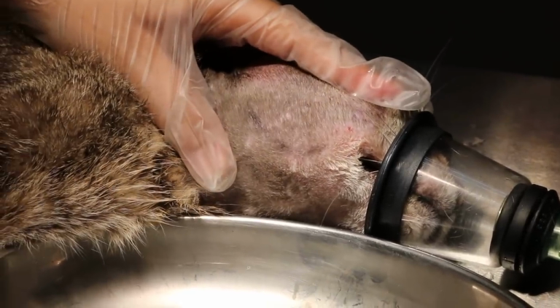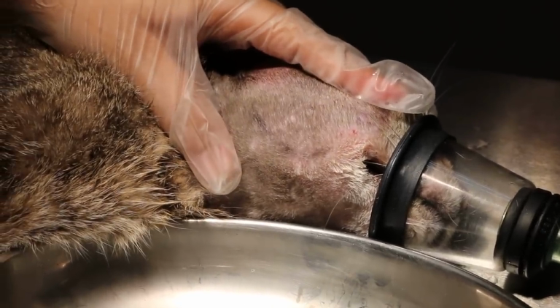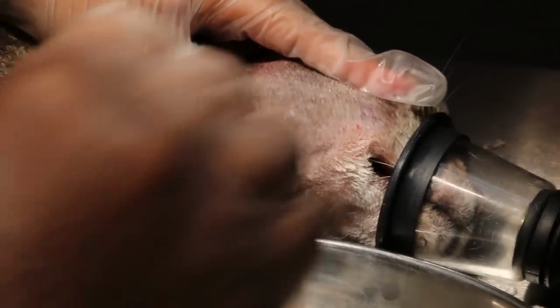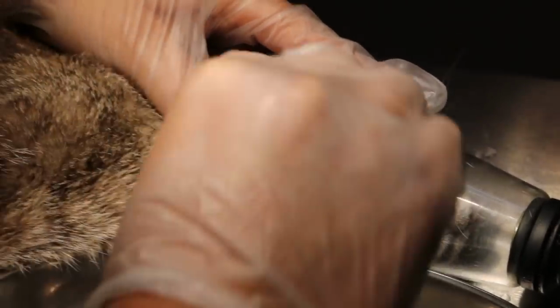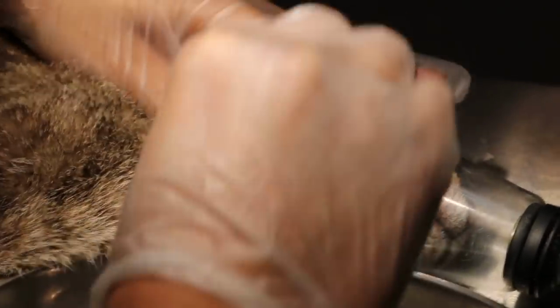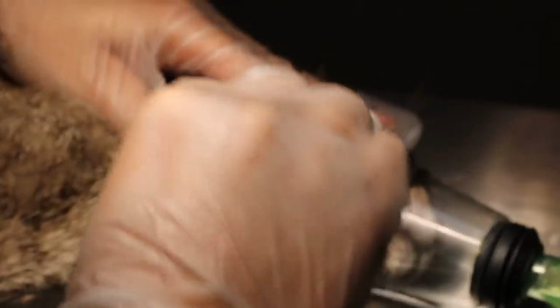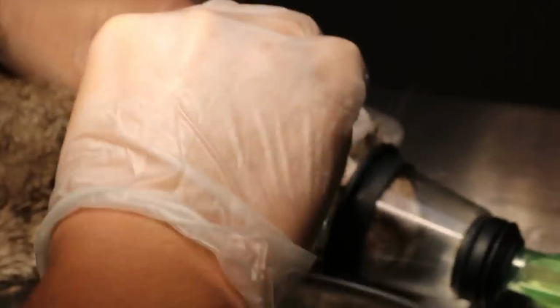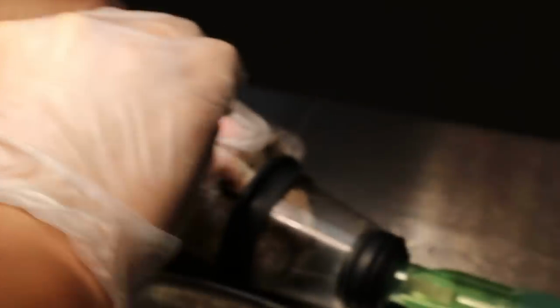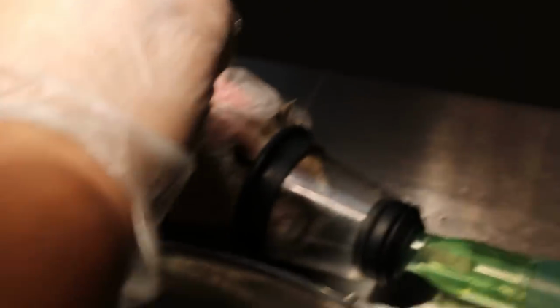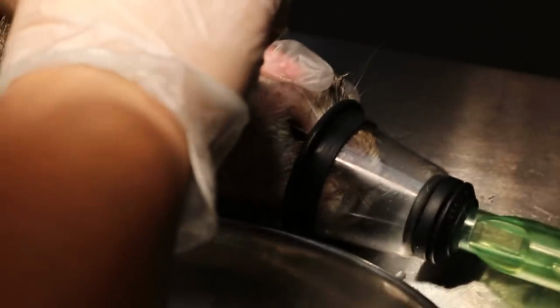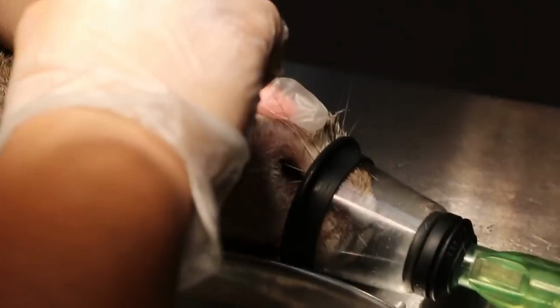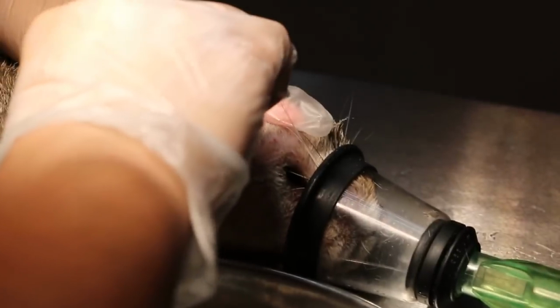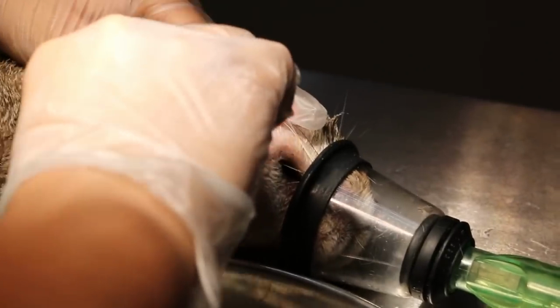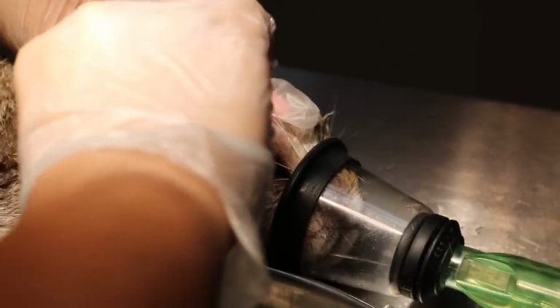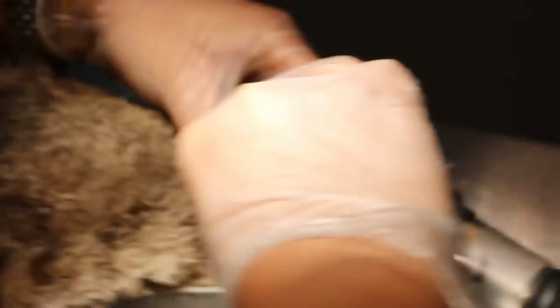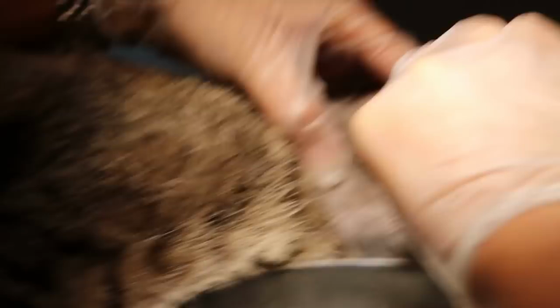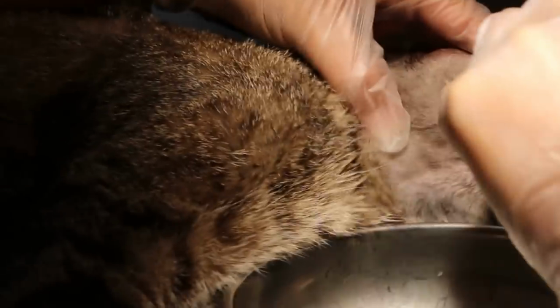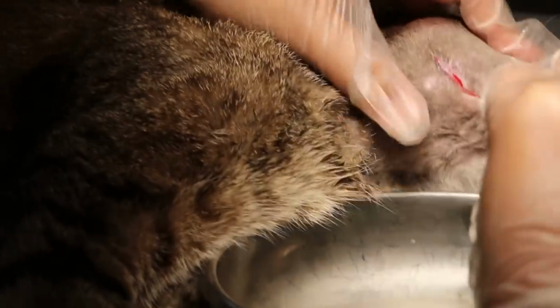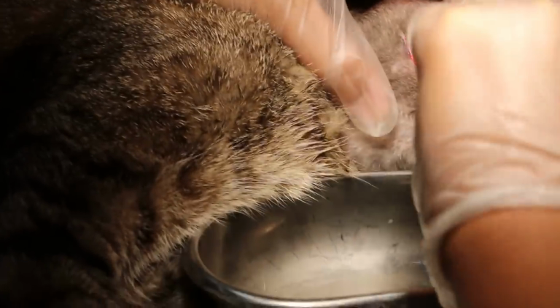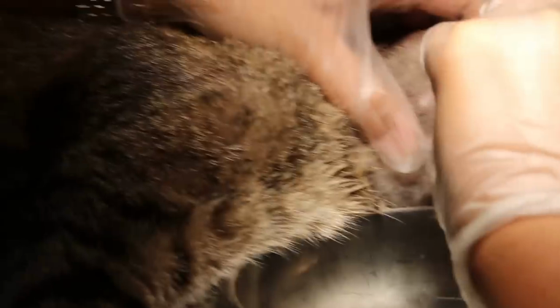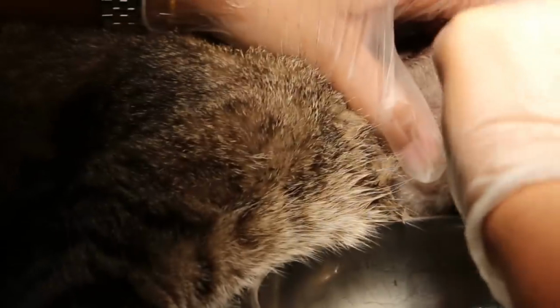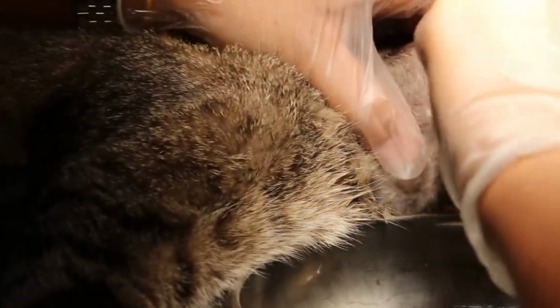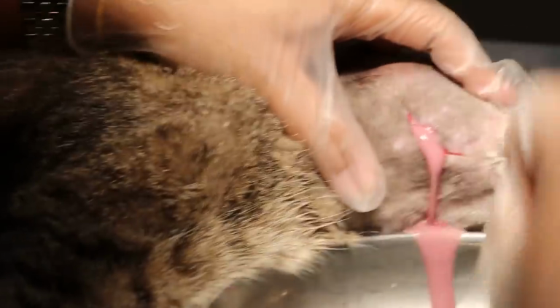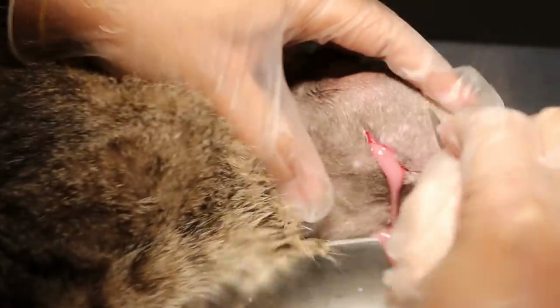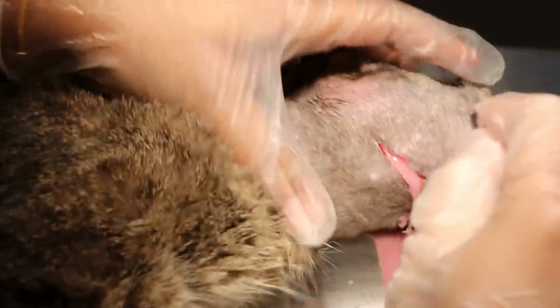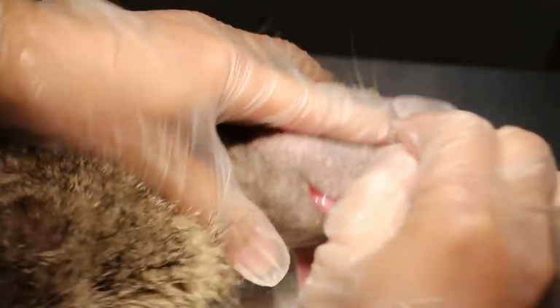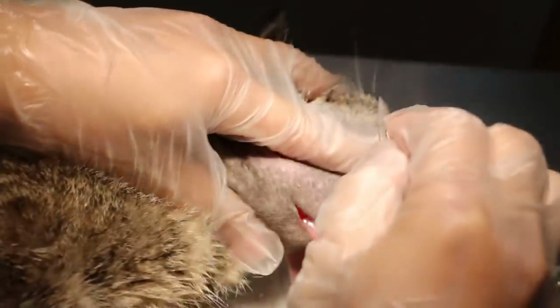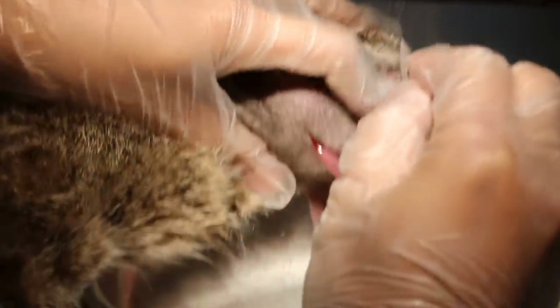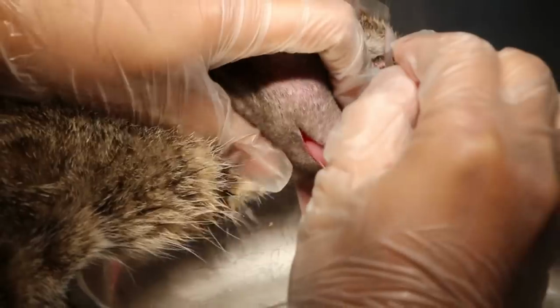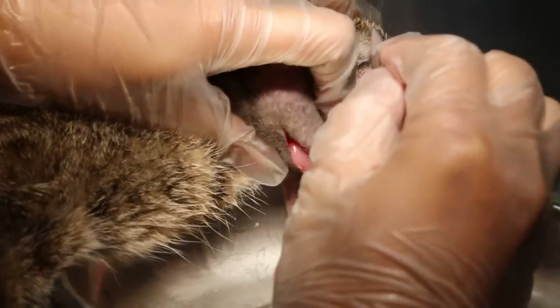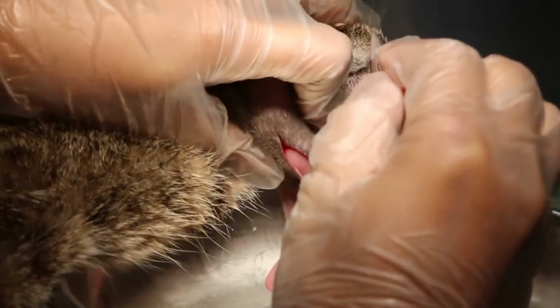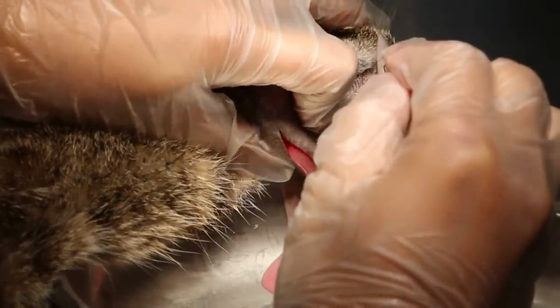If you're ready, it will burst out. Let's check a bit first to see anything inside. There is pus due to a cat bite or cat scratch.